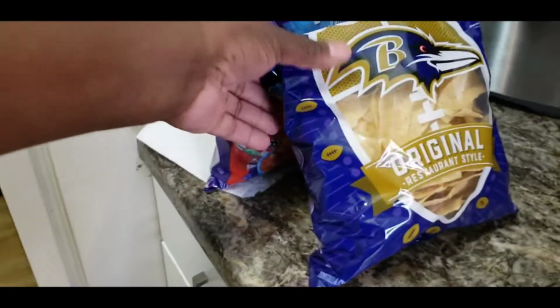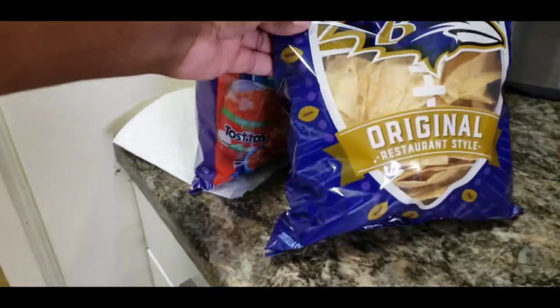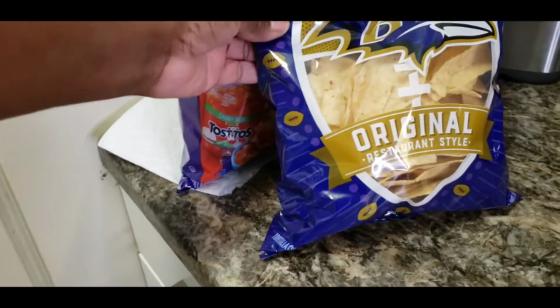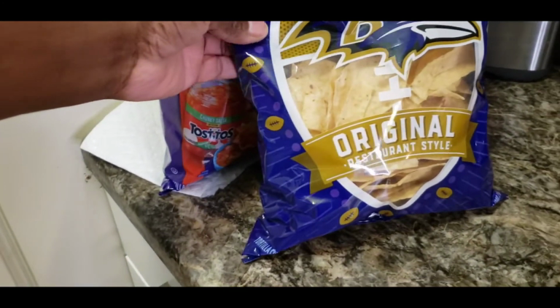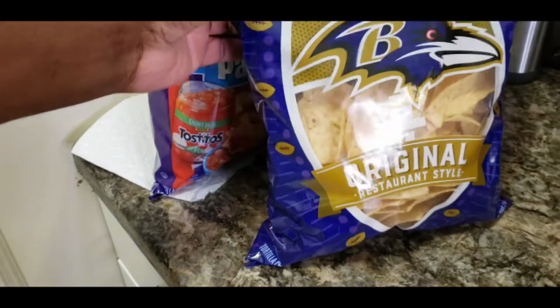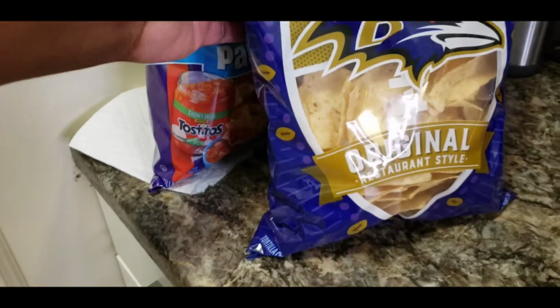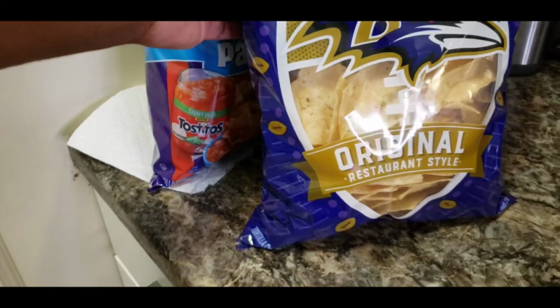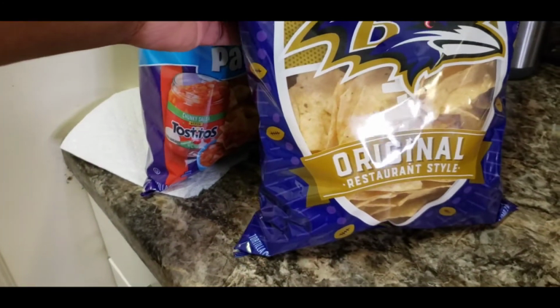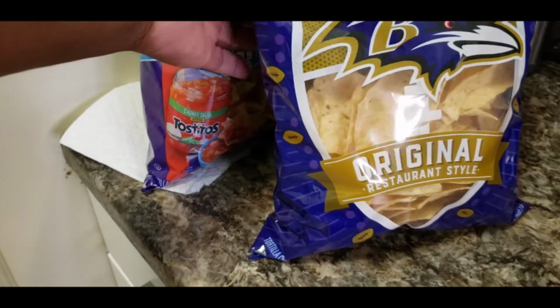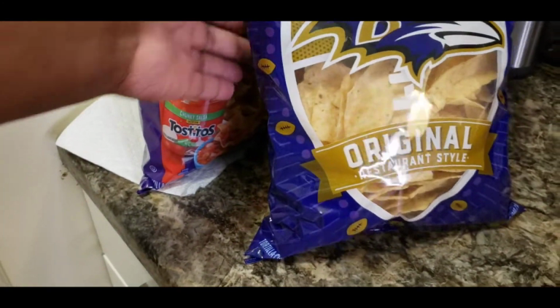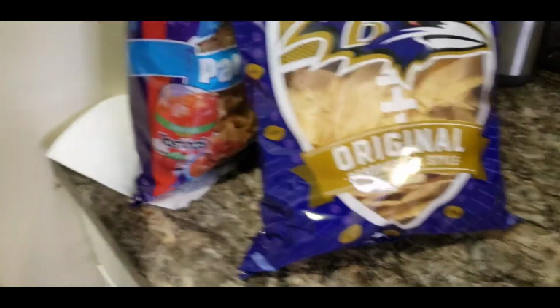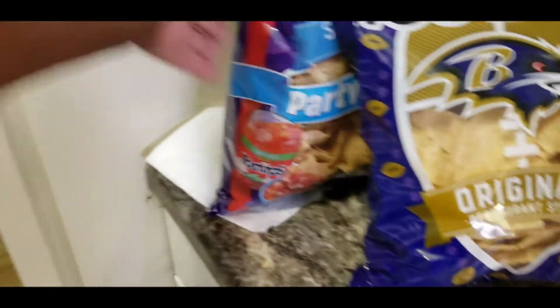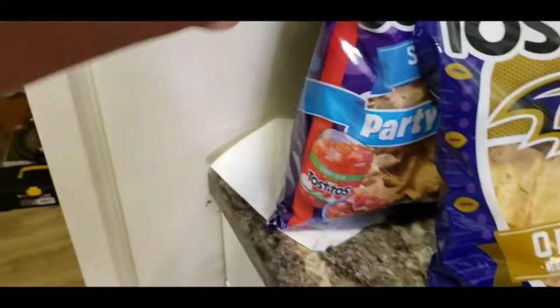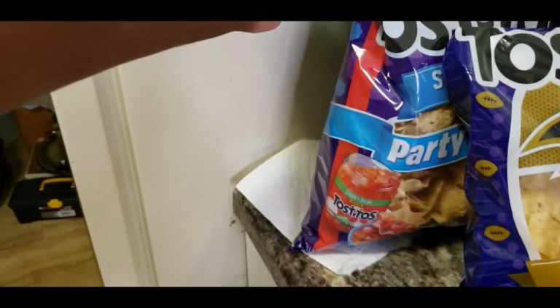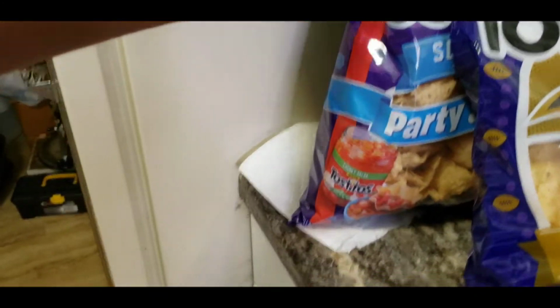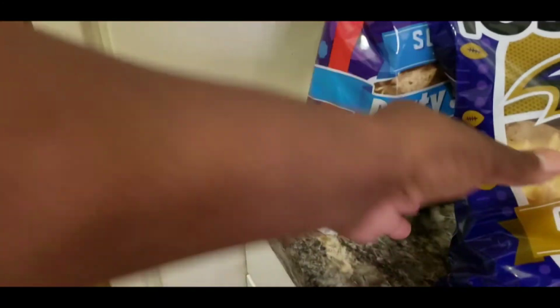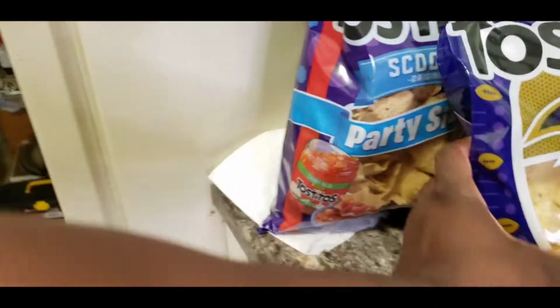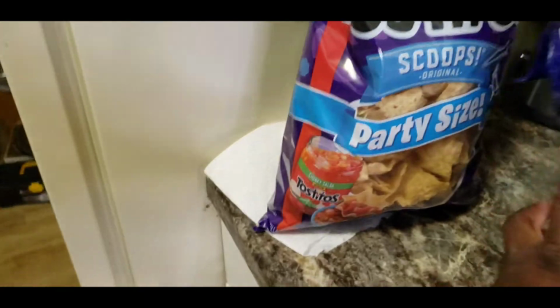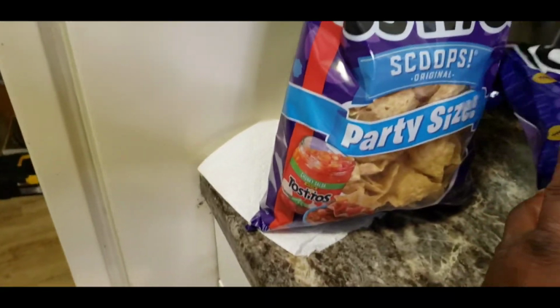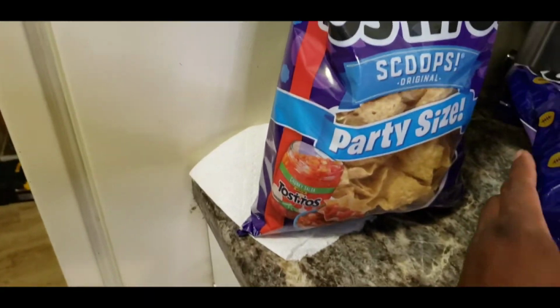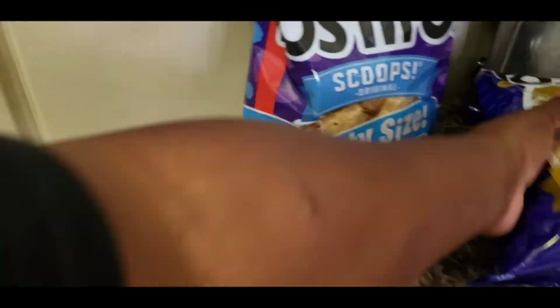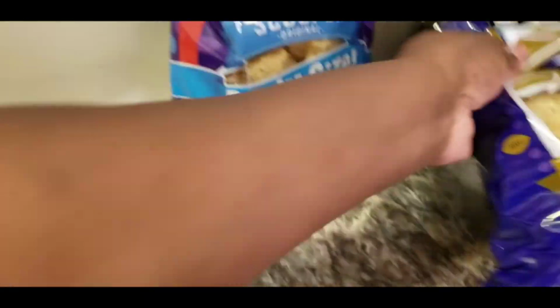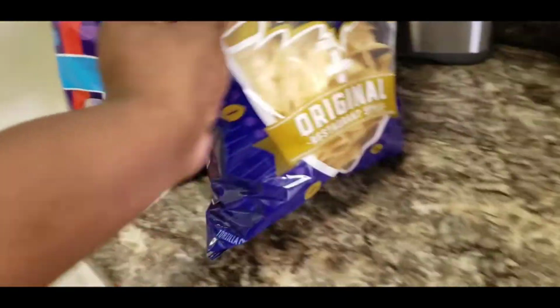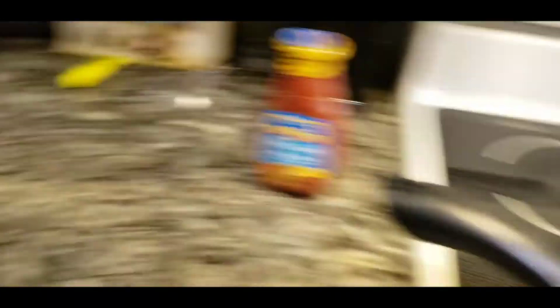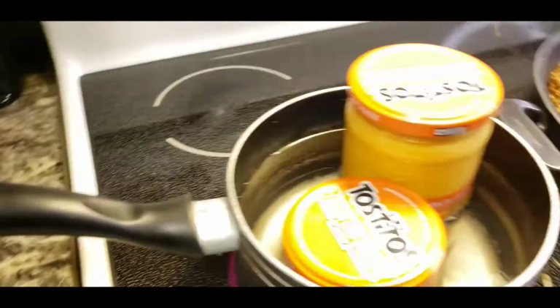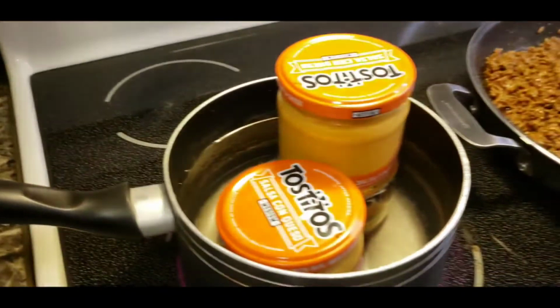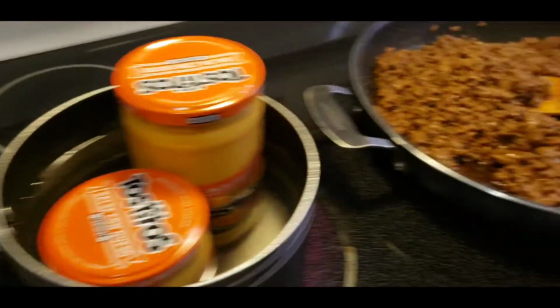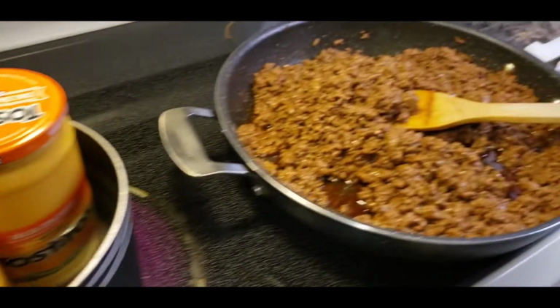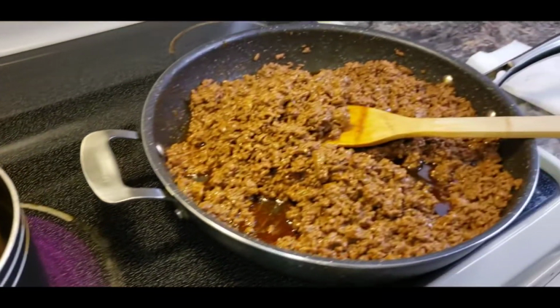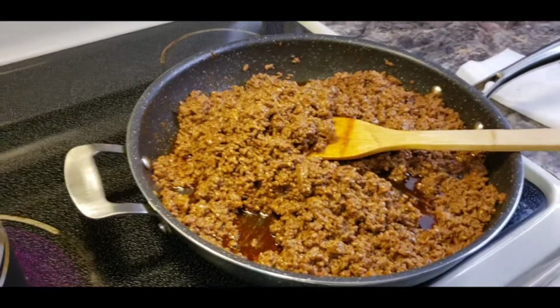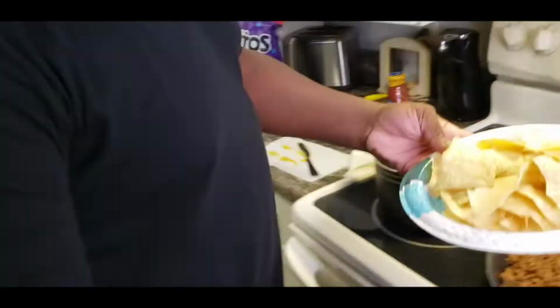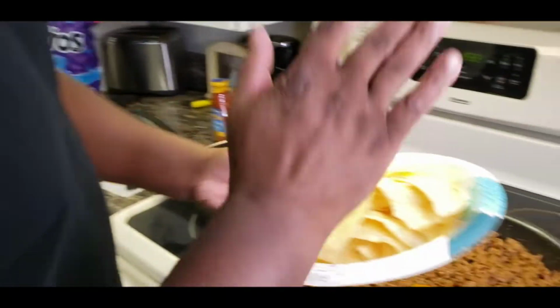The original restaurant style chips and we got tortilla party size. Okay, this is gonna be so good.